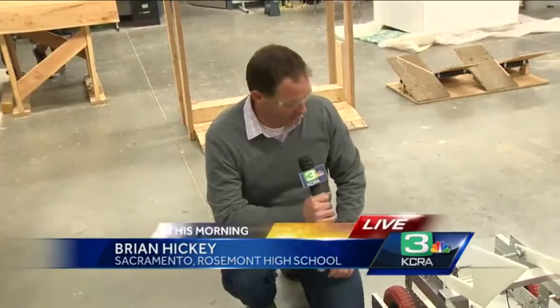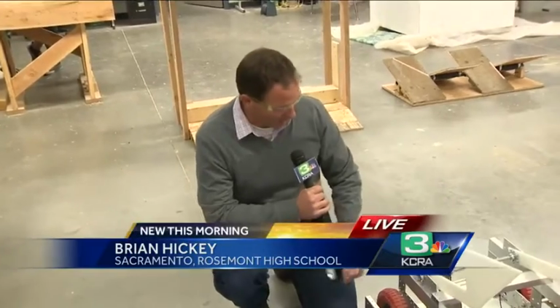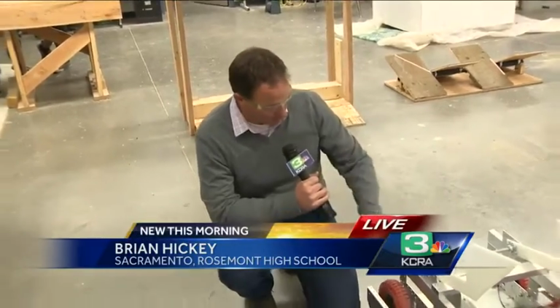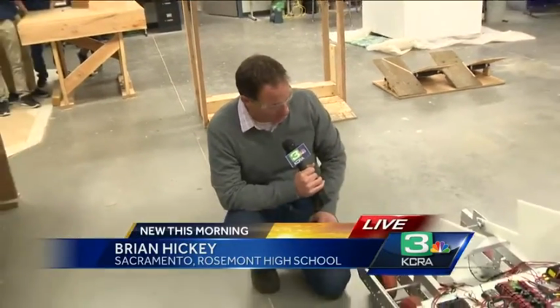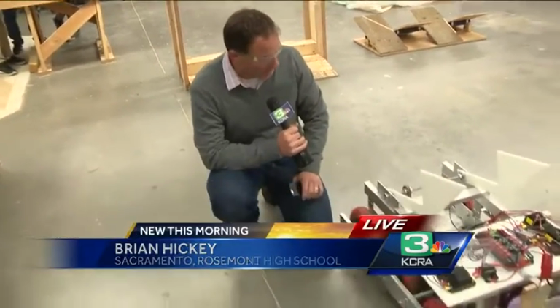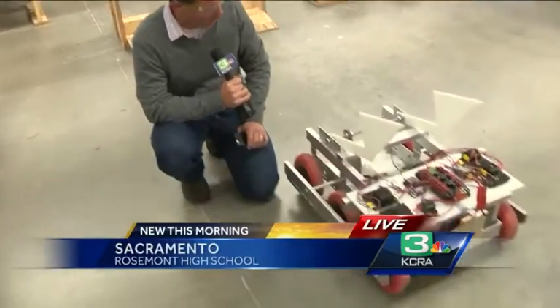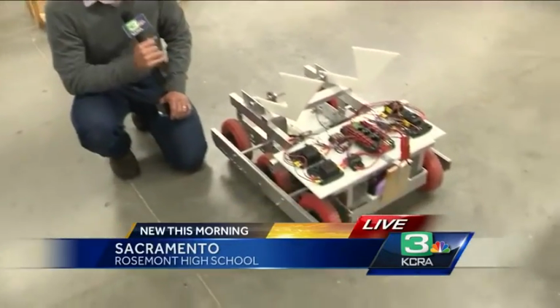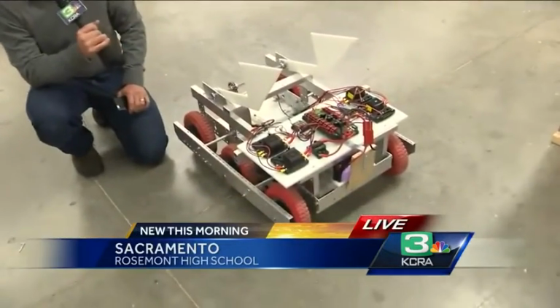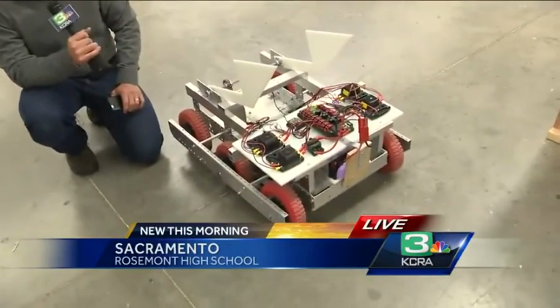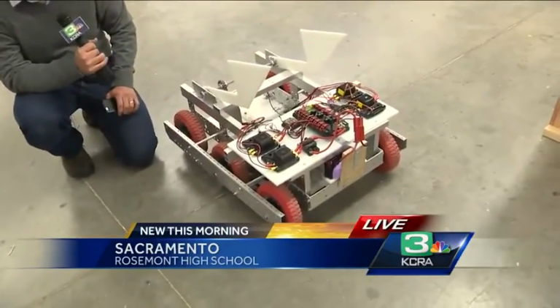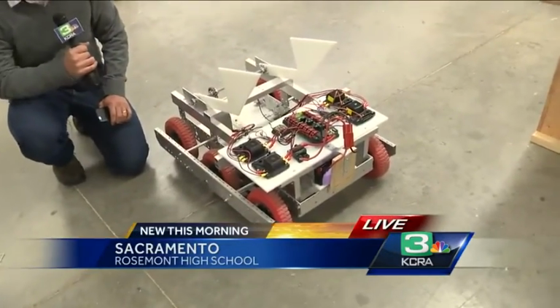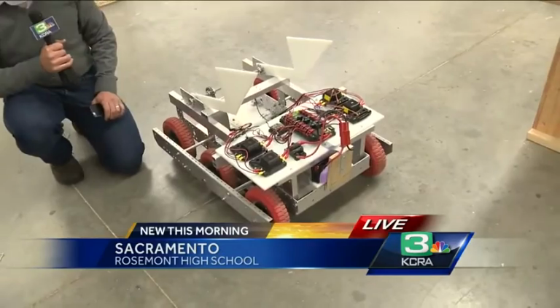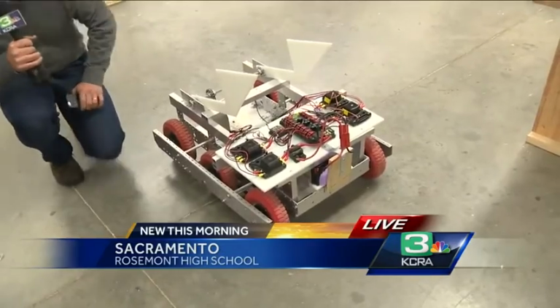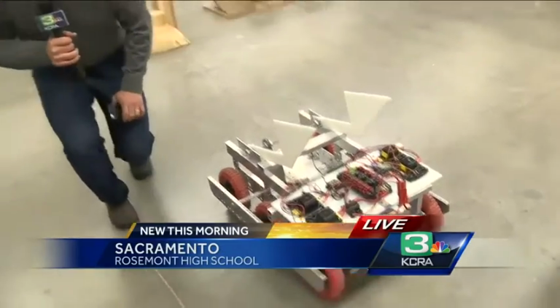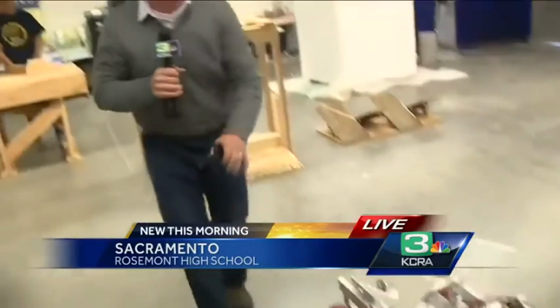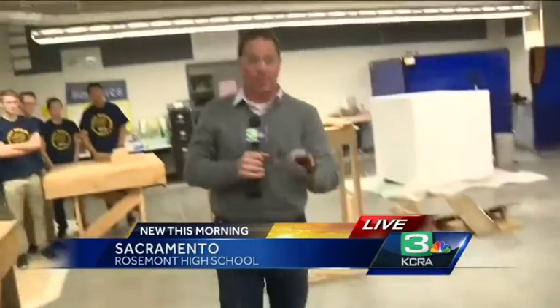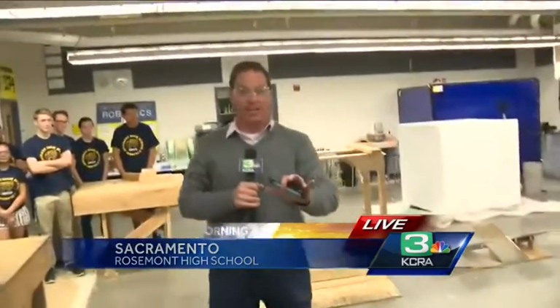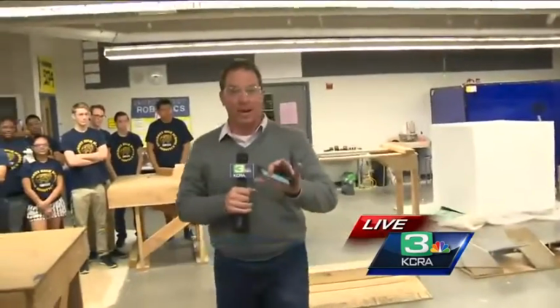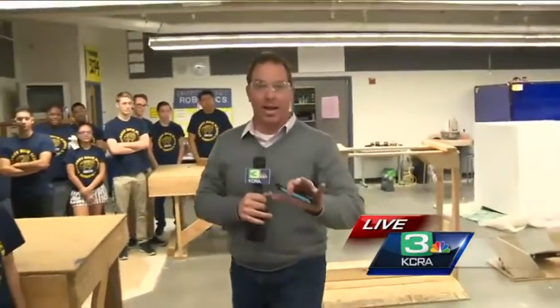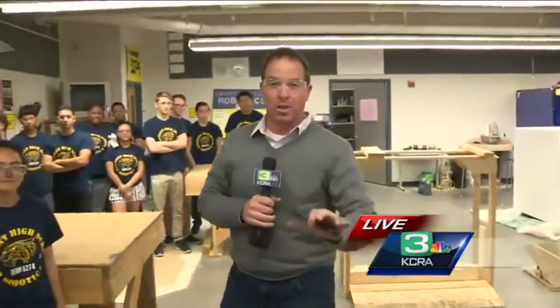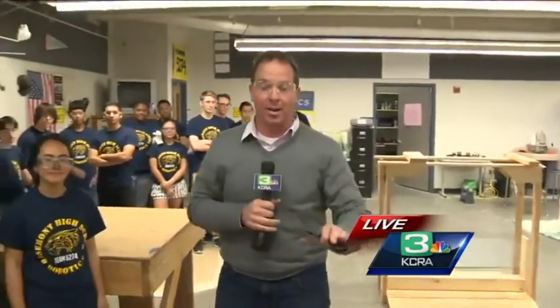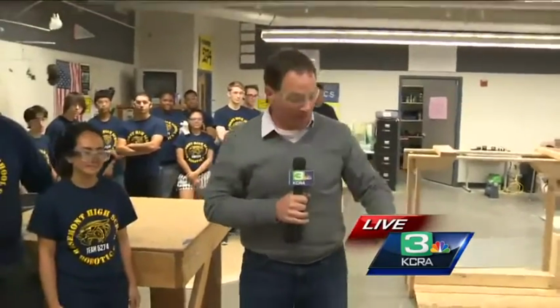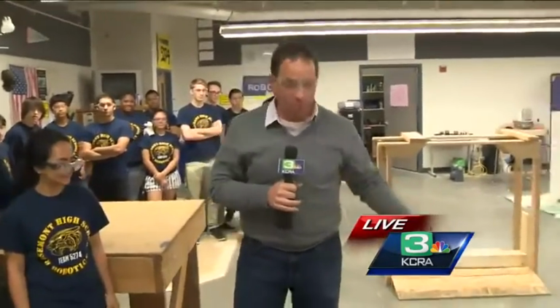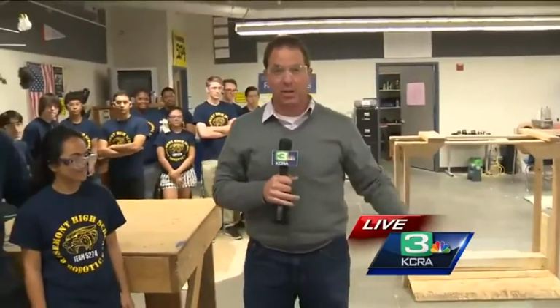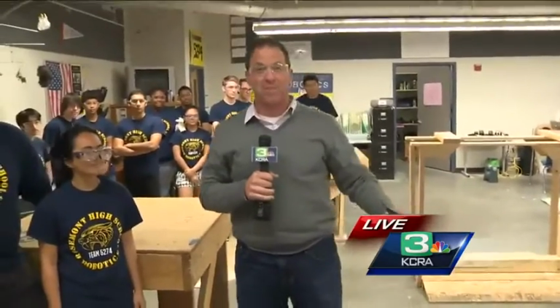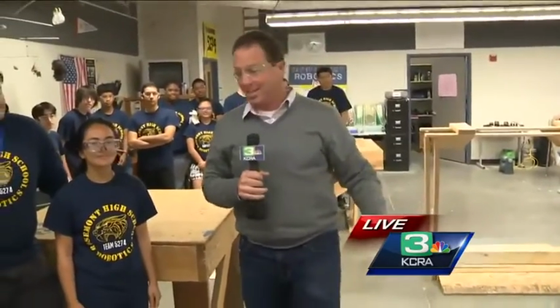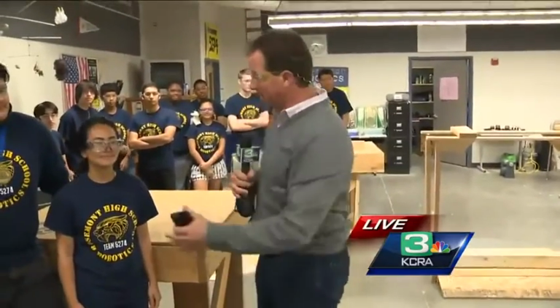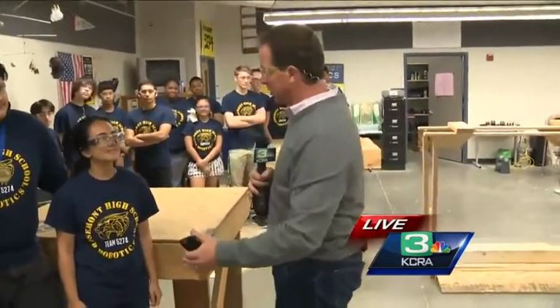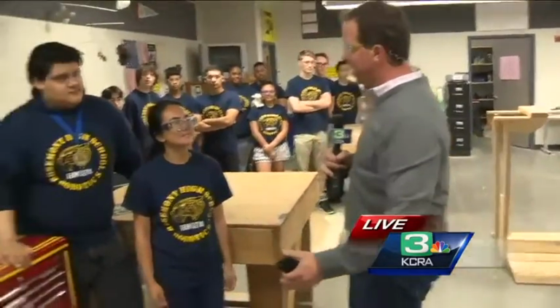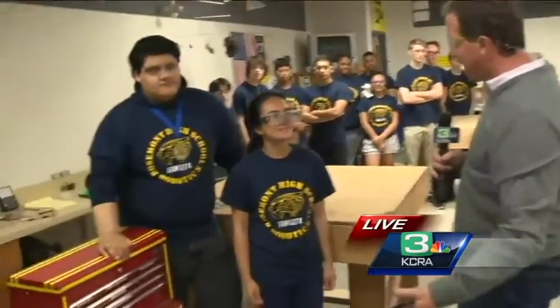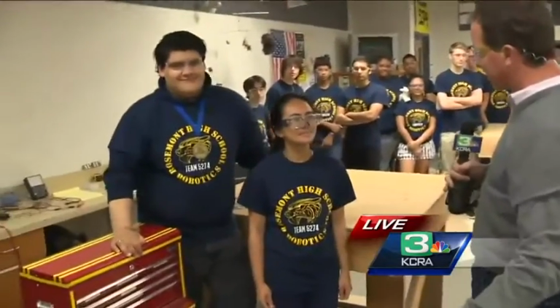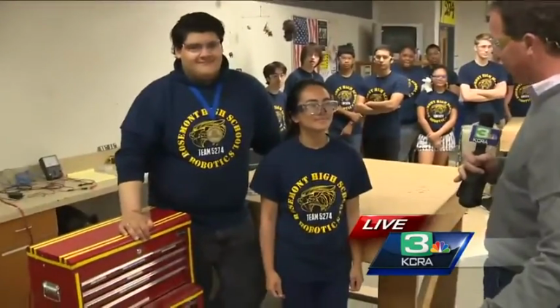This is the robot that will be heading to the national competition after a big win at the first robotics competition out of Davis. If you've never been to that thing, you got to mark your calendar and go check it out because it is student innovation to the max. These are some of the students that are heading now to nationals.